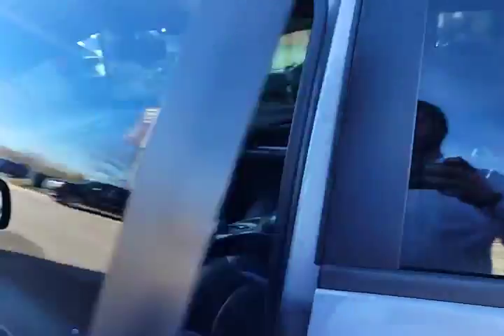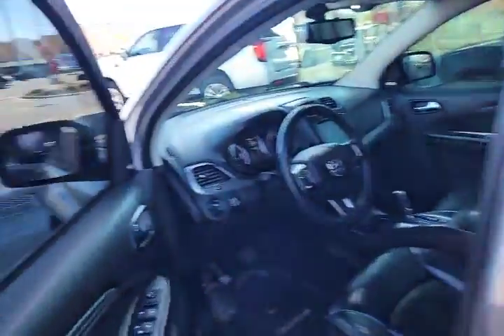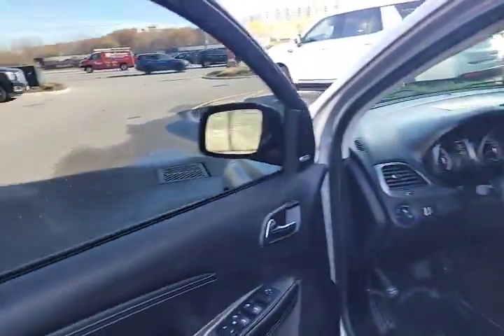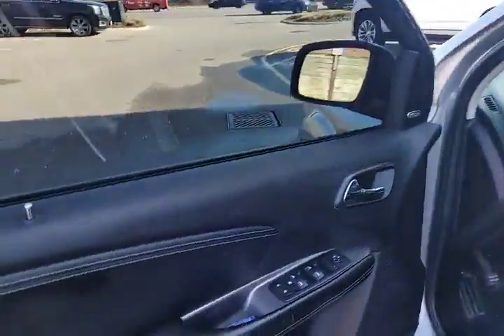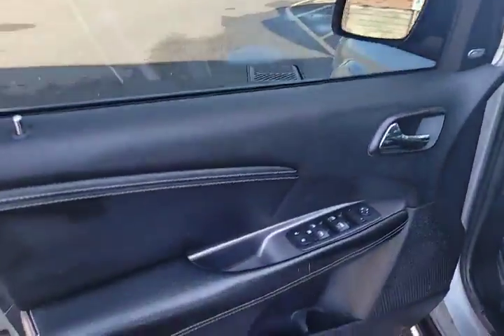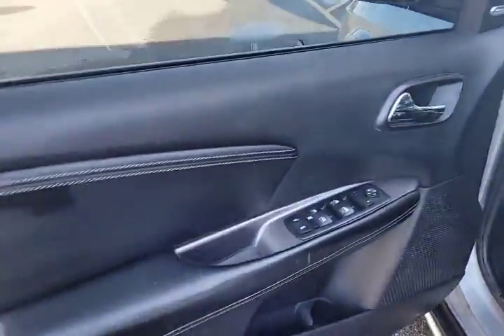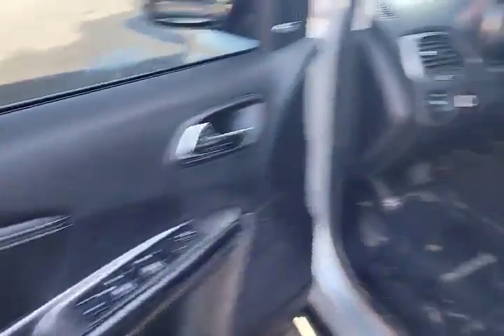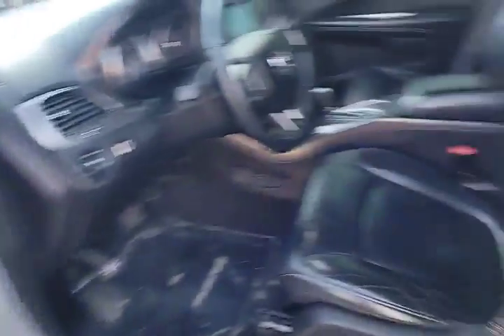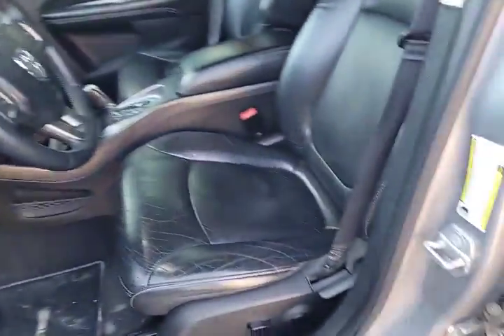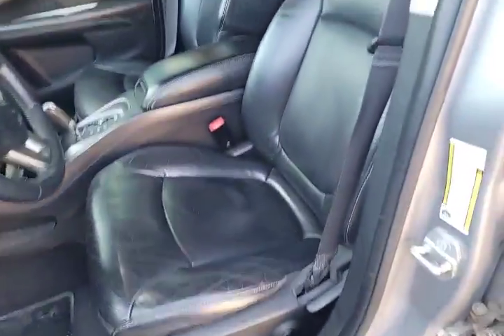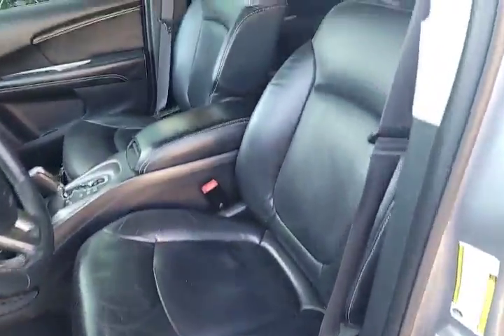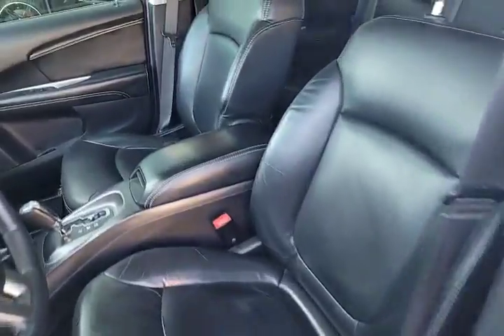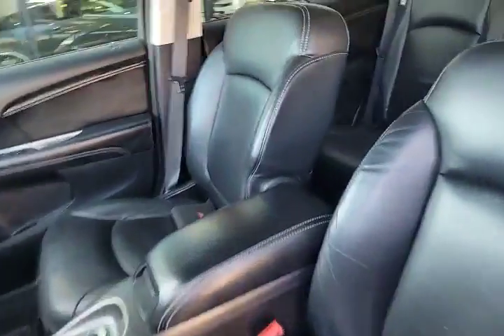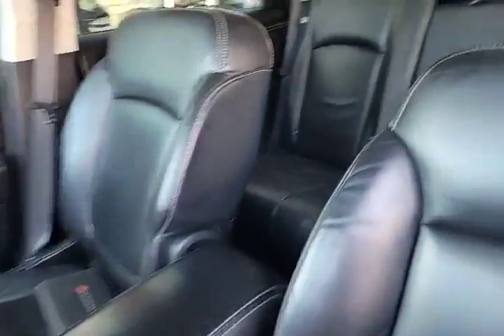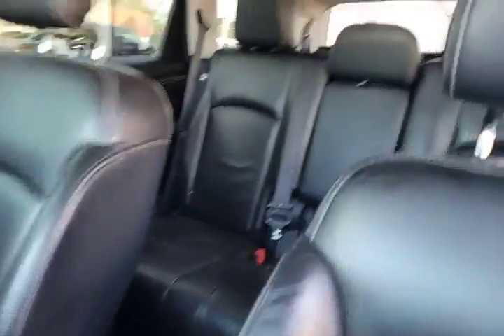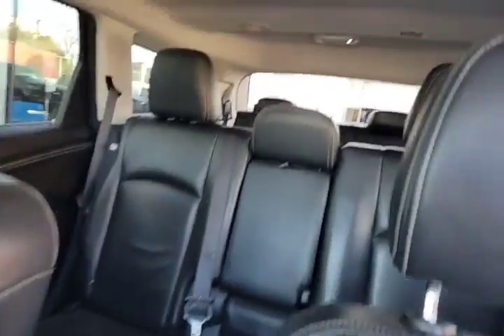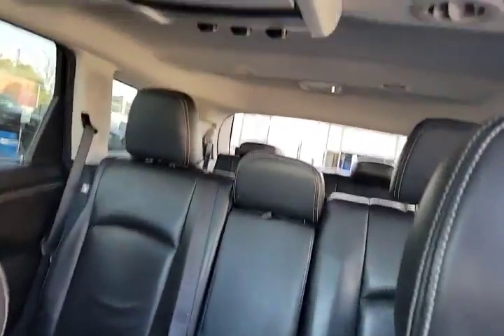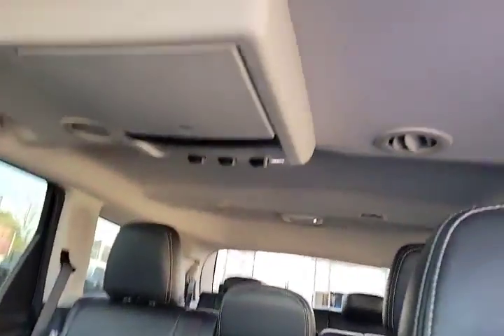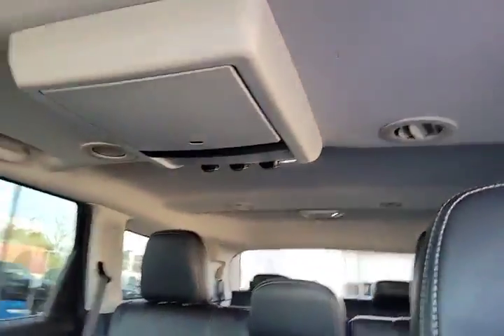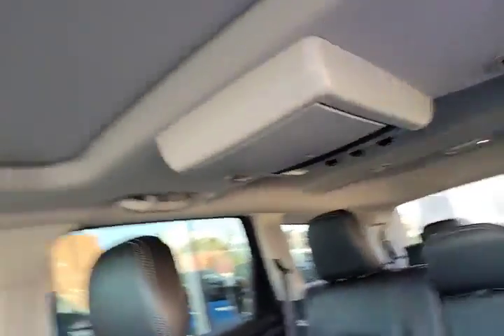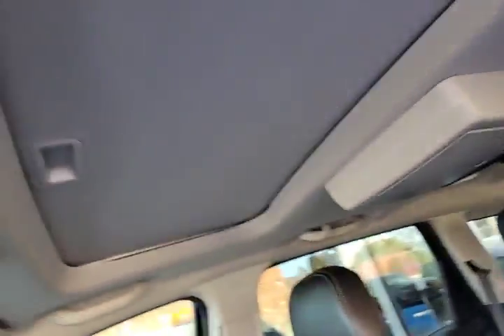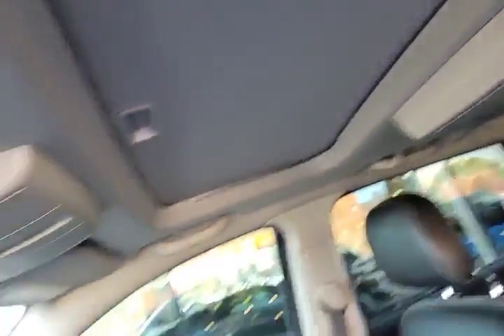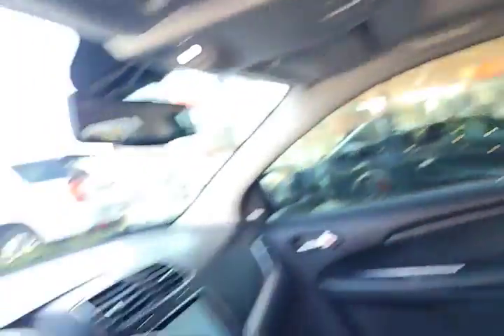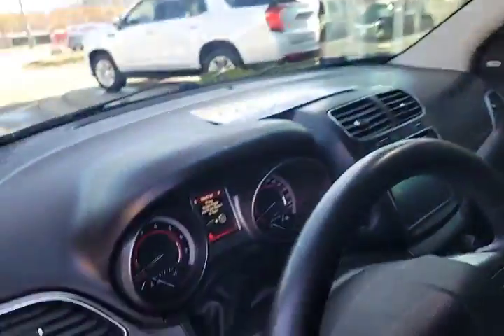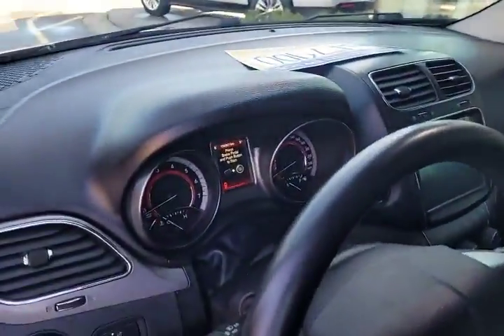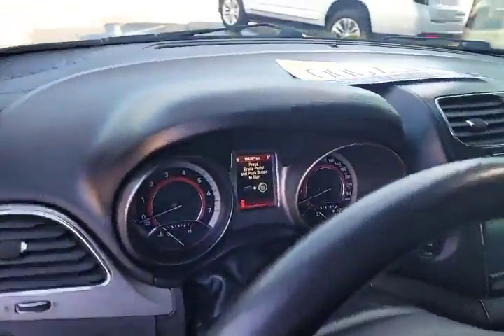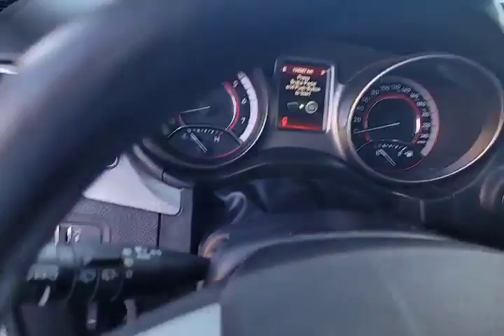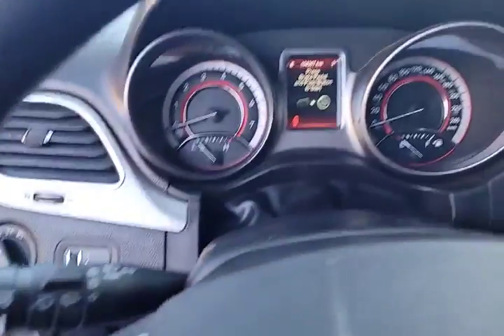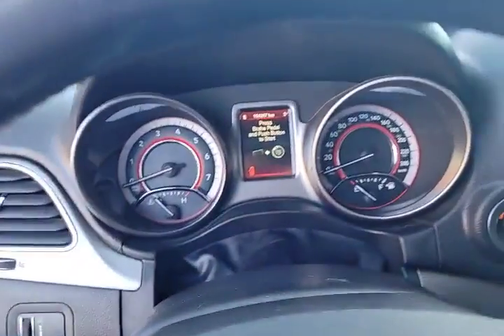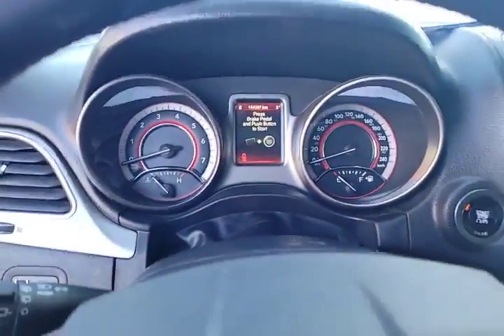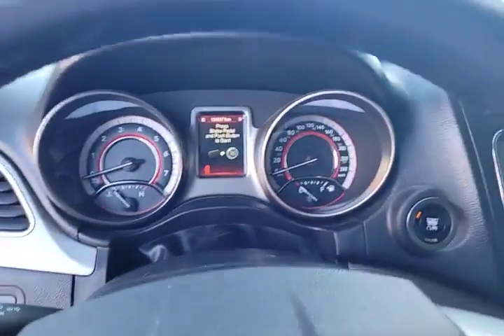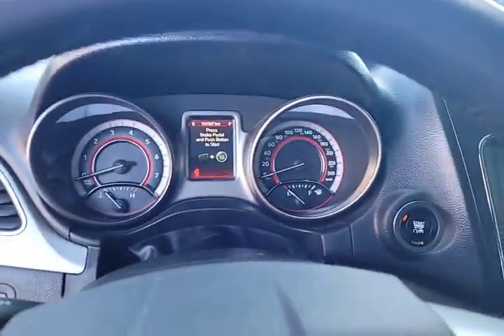Price is $17,900. We've got our leather interior, three rows of seats, DVD player, sunroof, and just 154,000 kilometers.